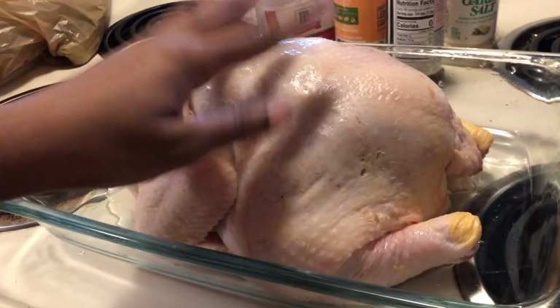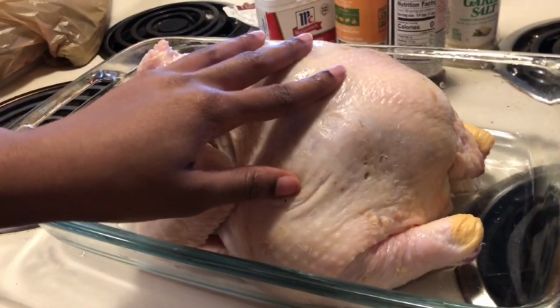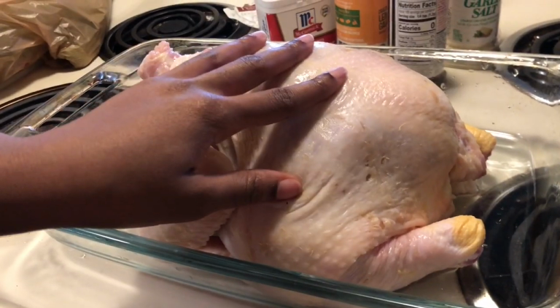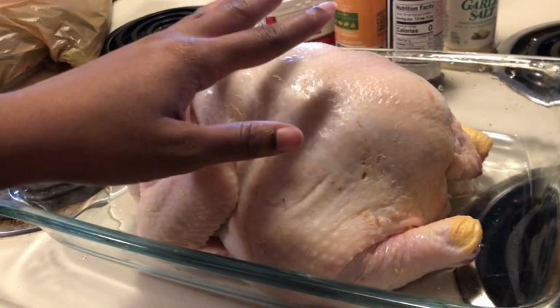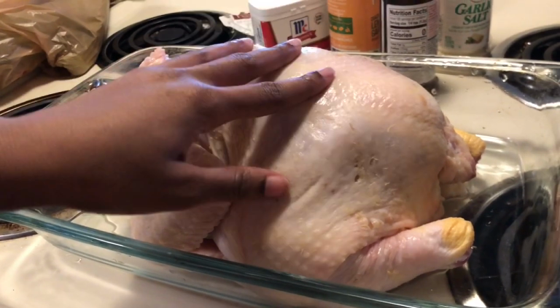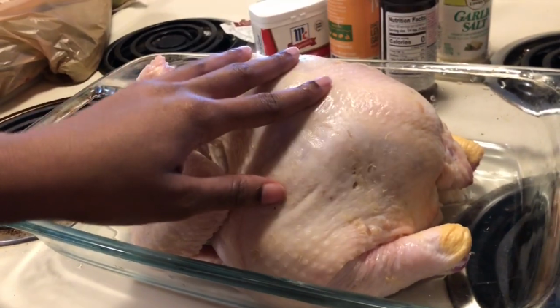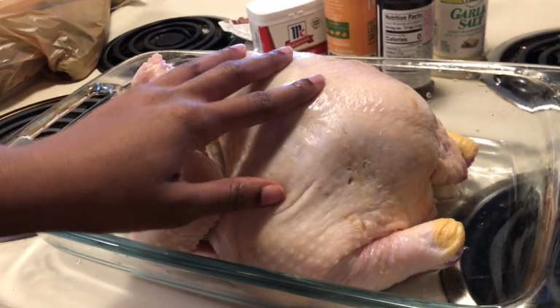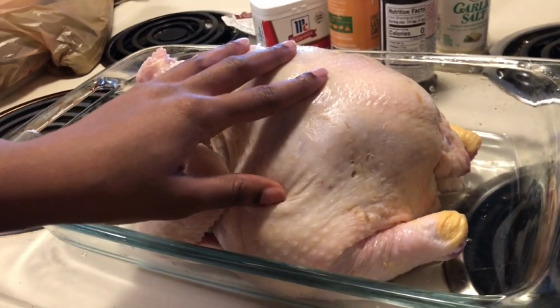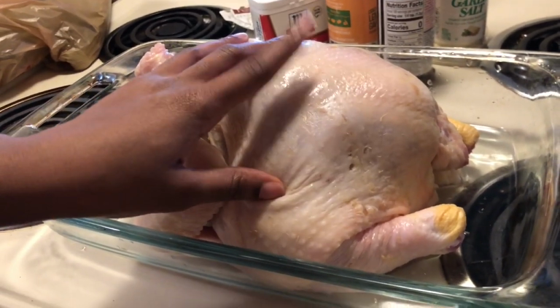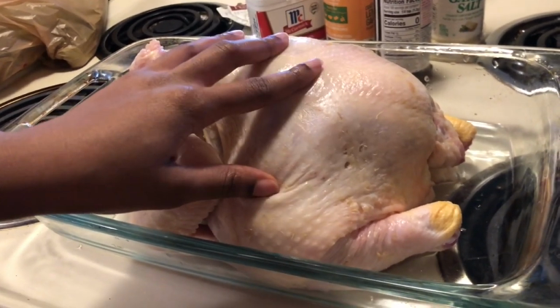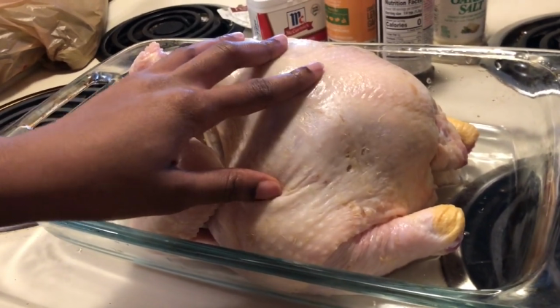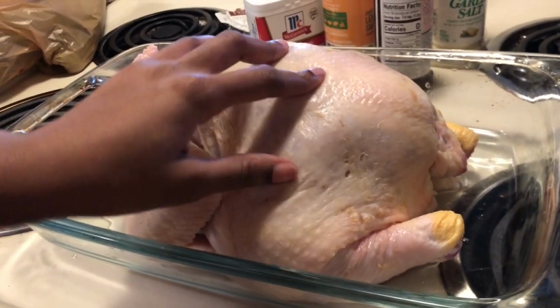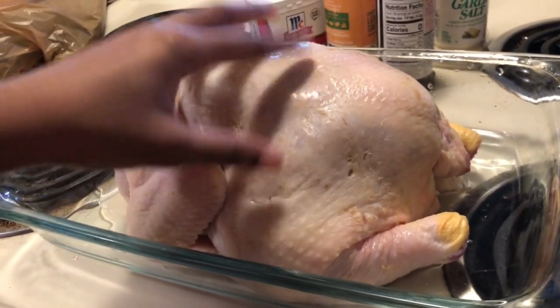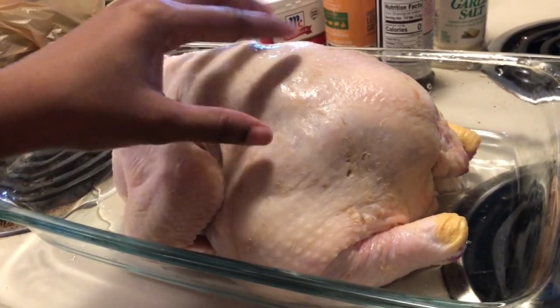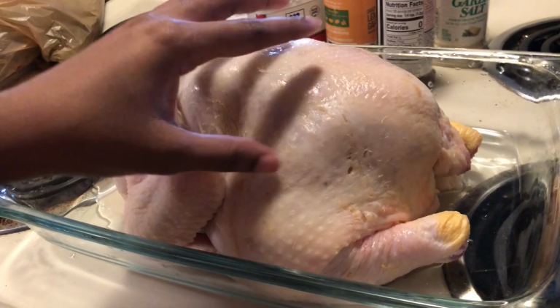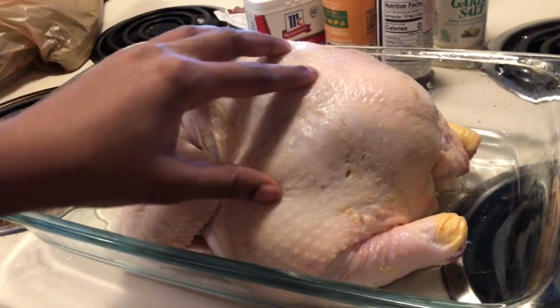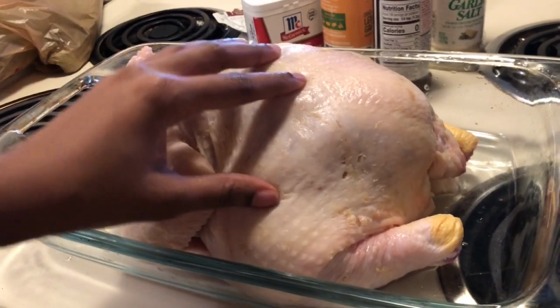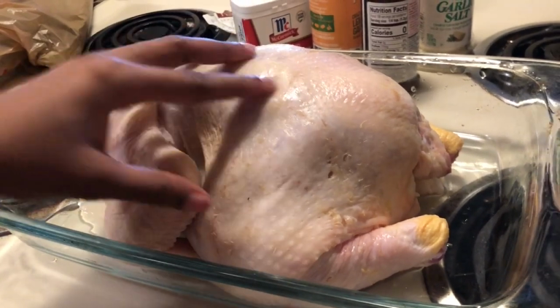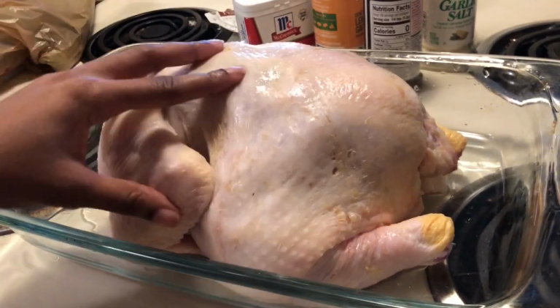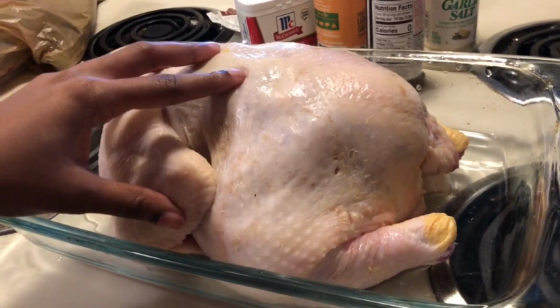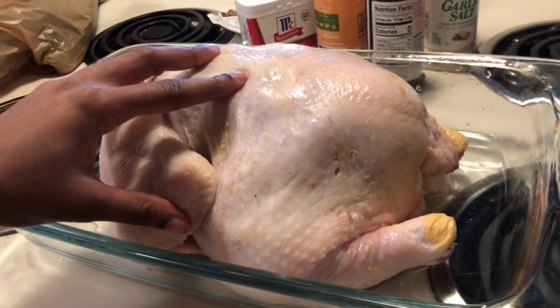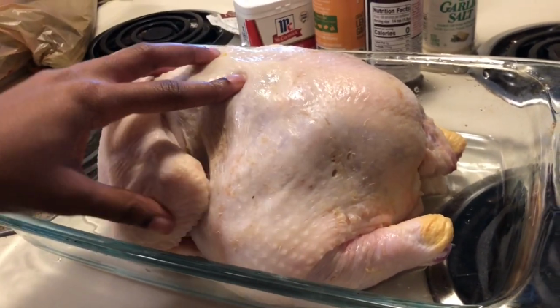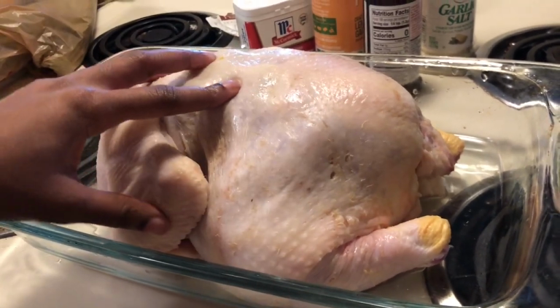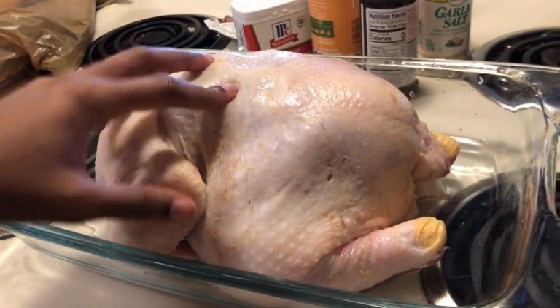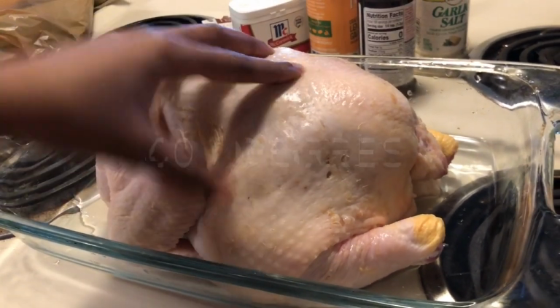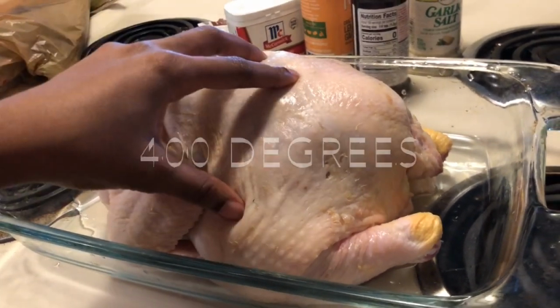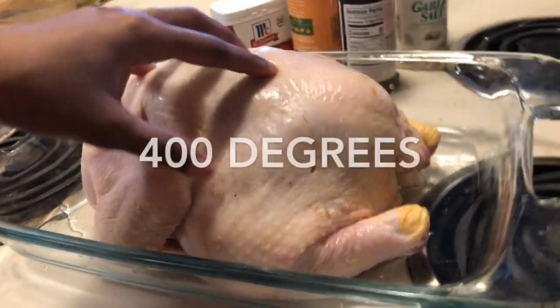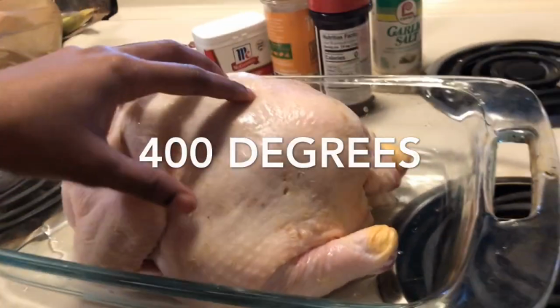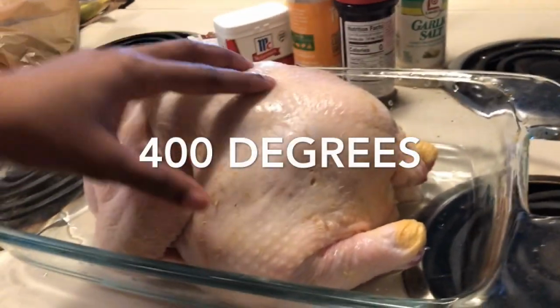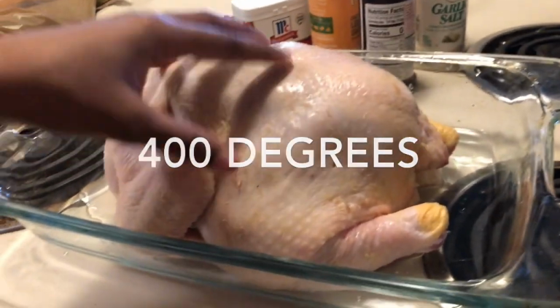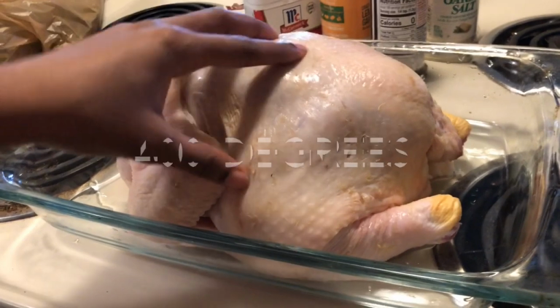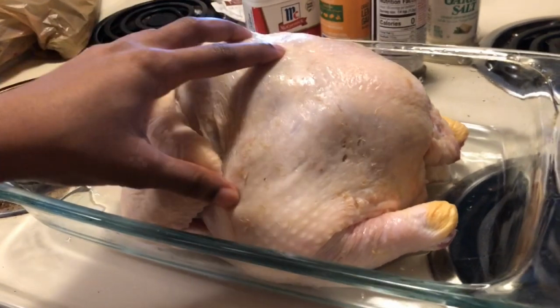I already cleaned the chicken off and wiped it down with a paper towel to get the excess water off of it. The first step you want to do is preheat your oven to 375 degrees.